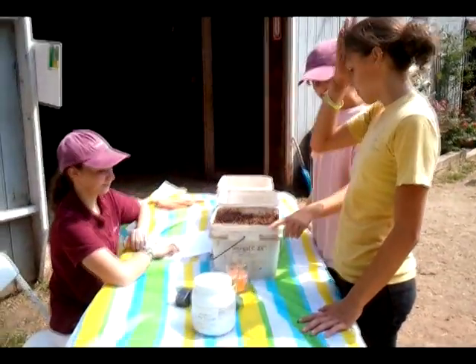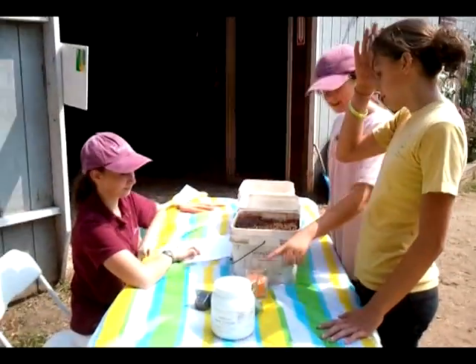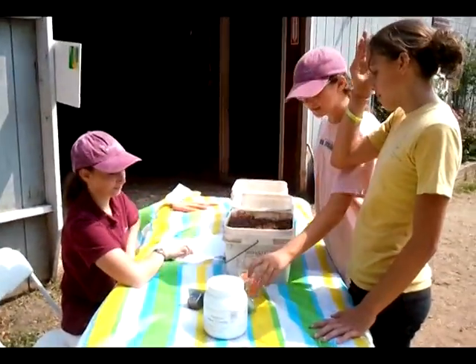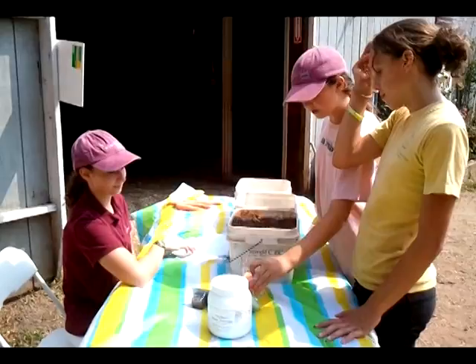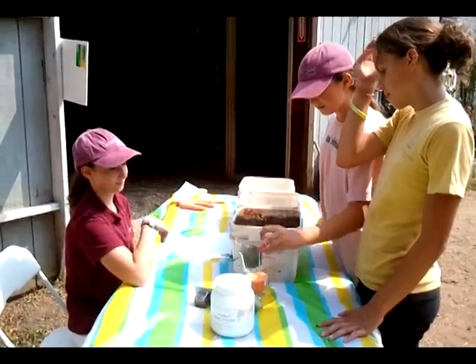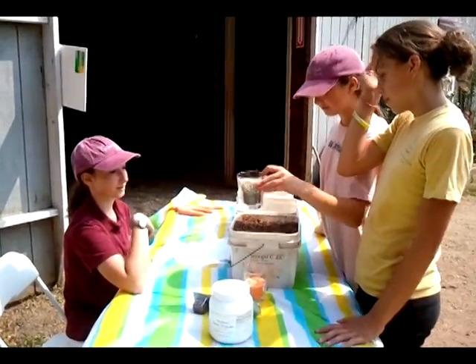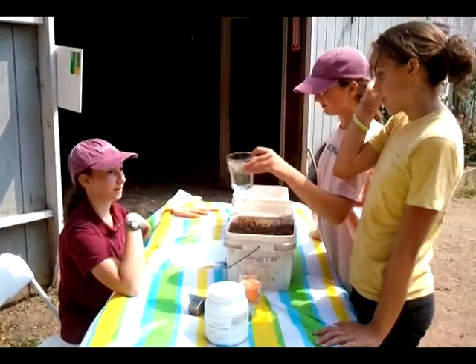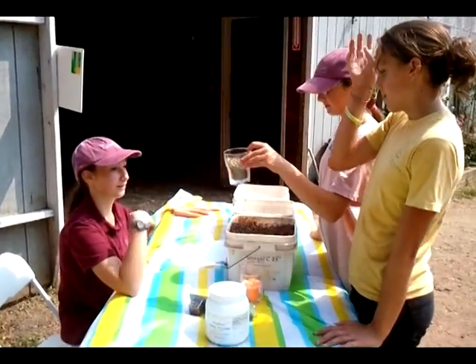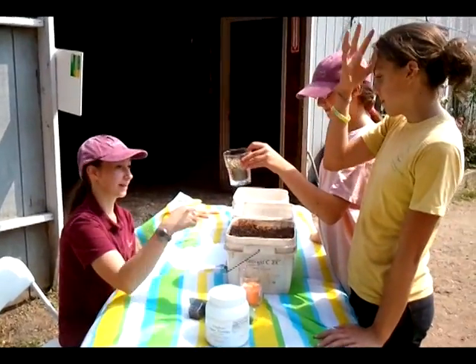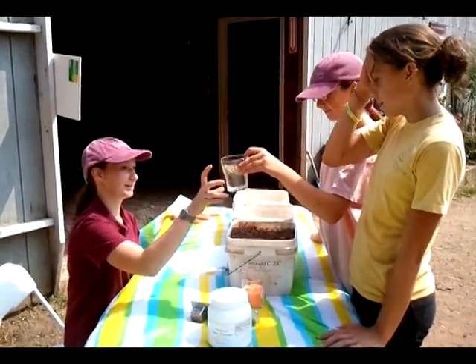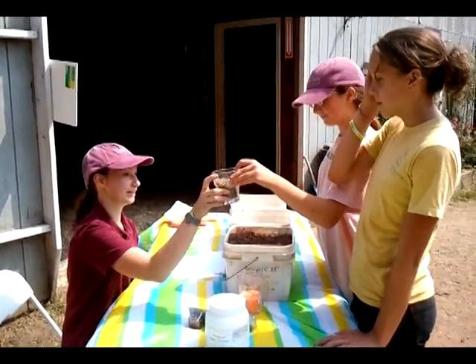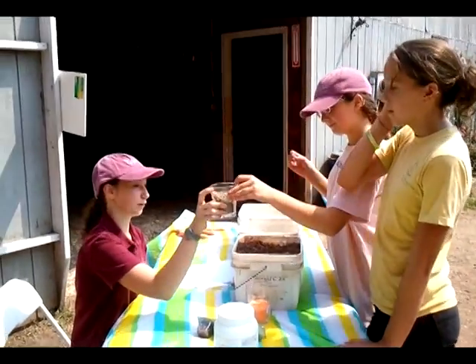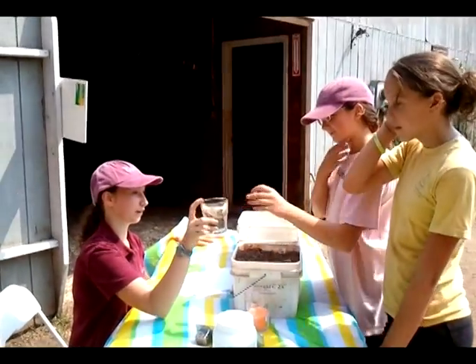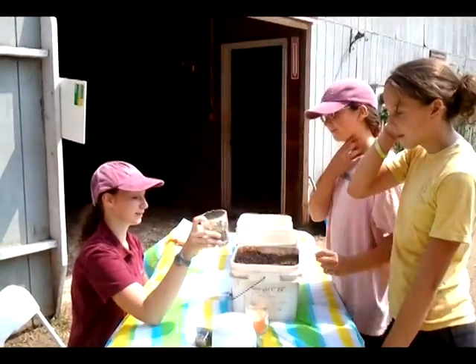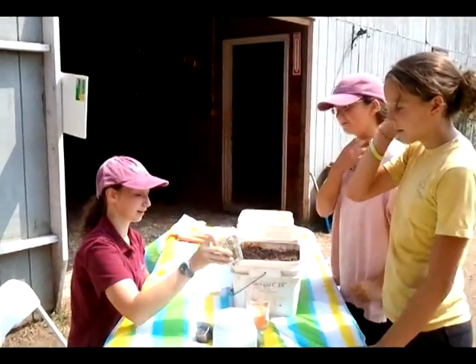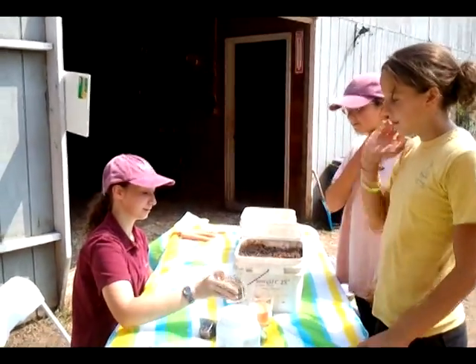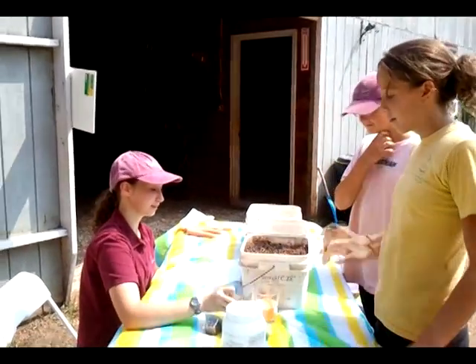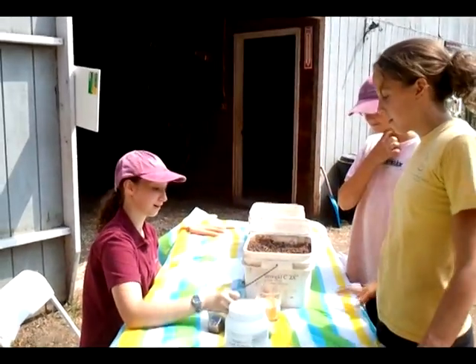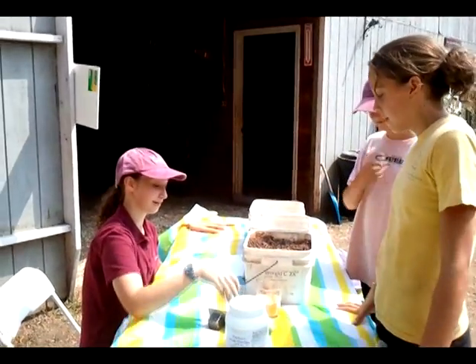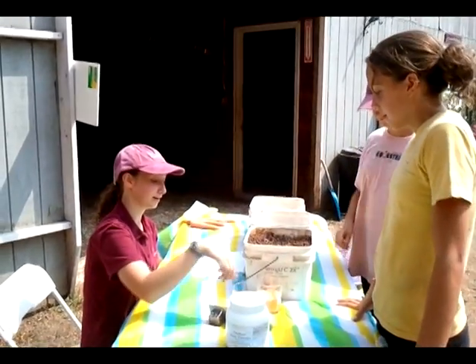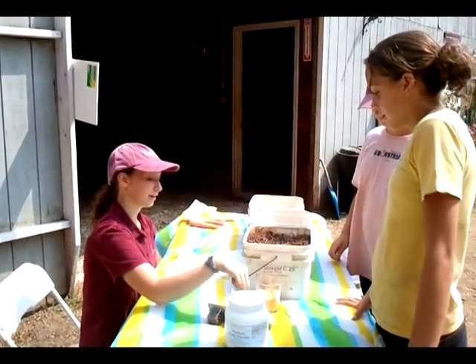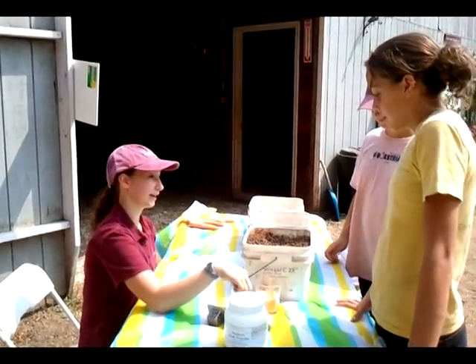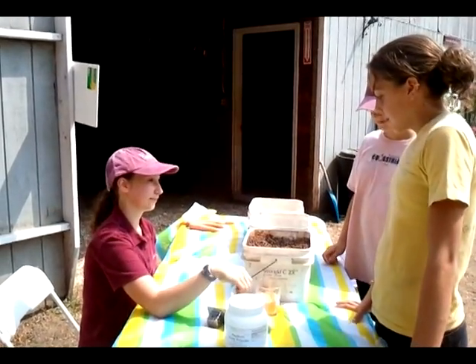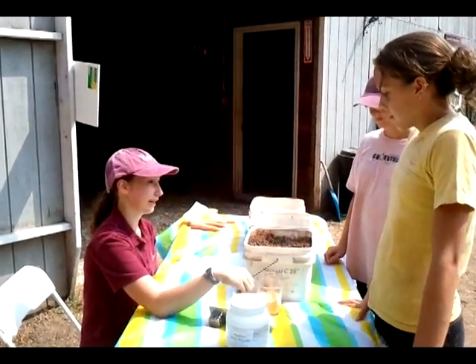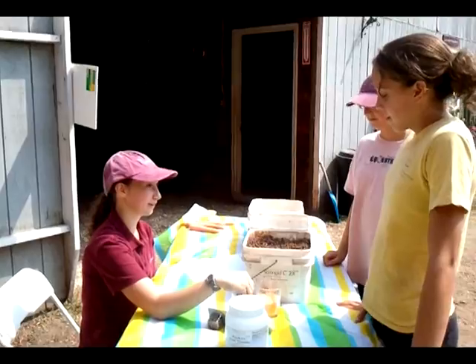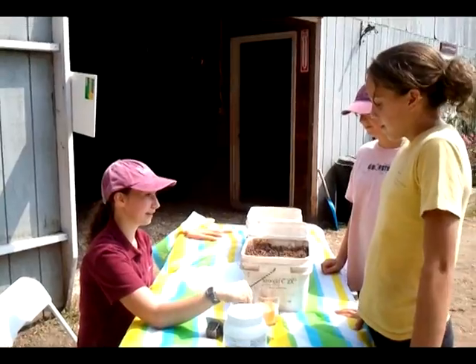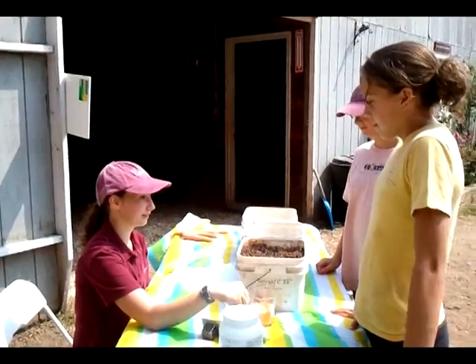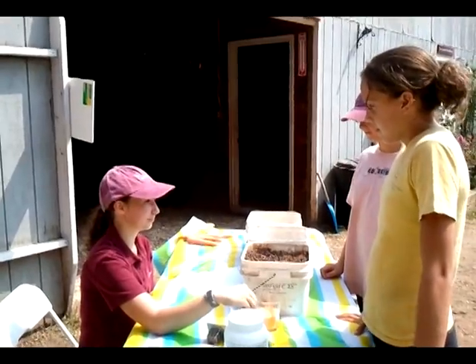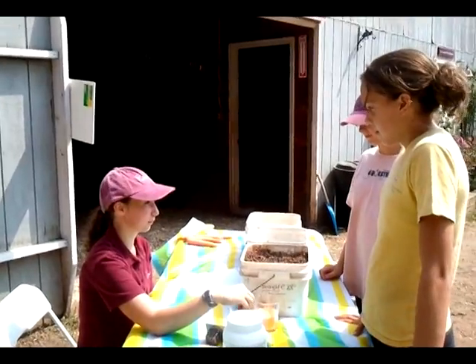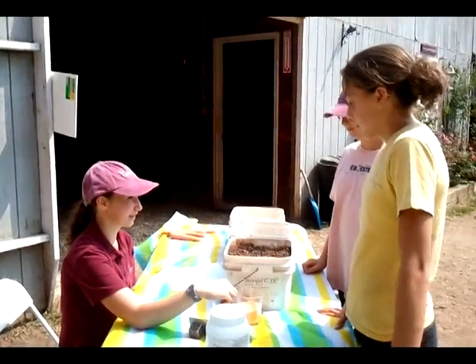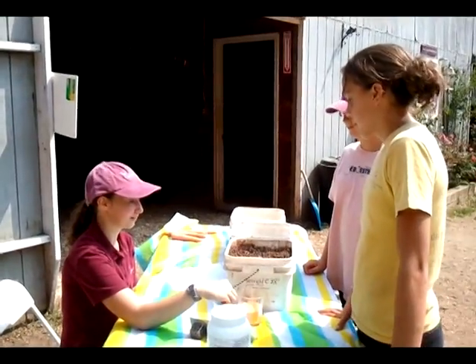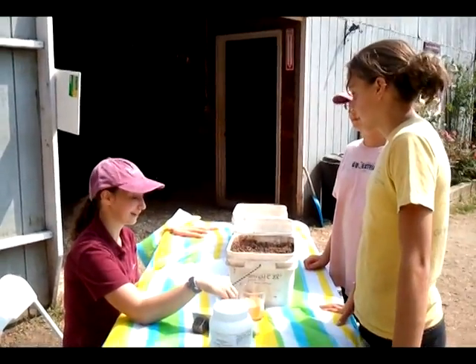Is this a grain? No, that is a dewormer. It's called Strongid. They get it every day in their grain. It keeps the worms out of their body.